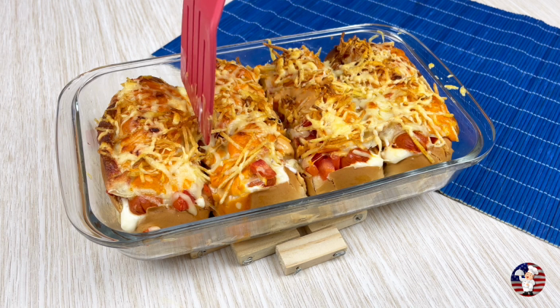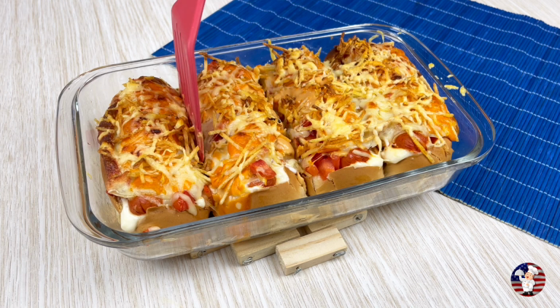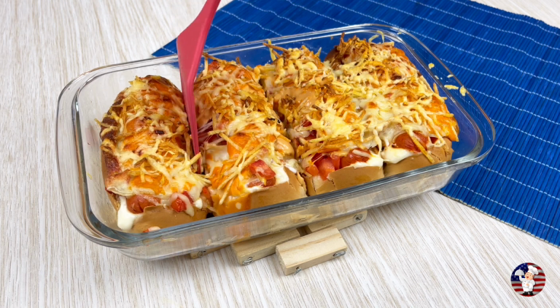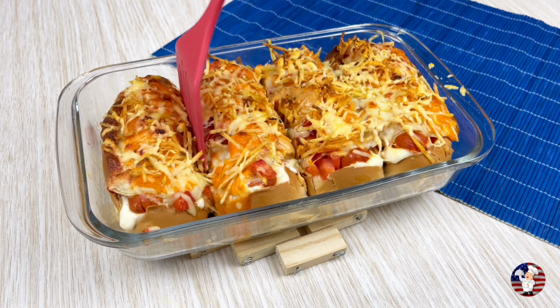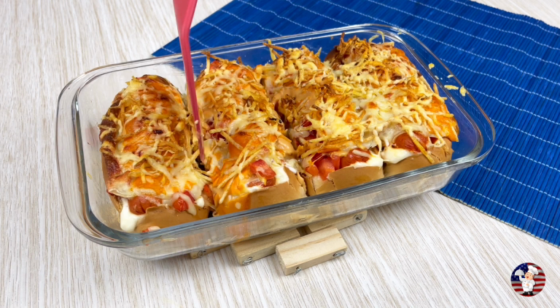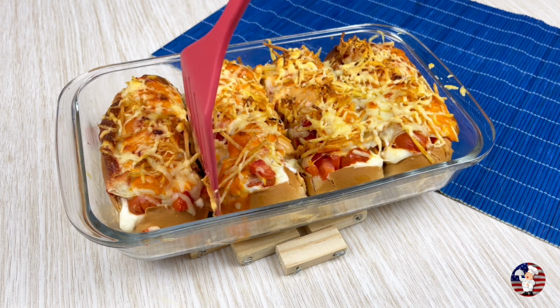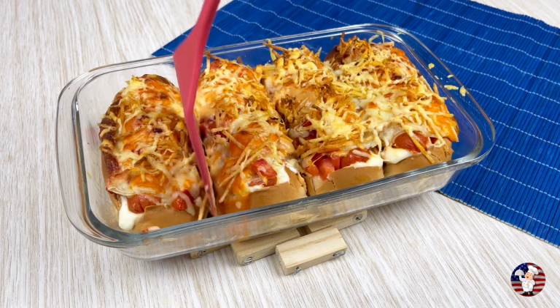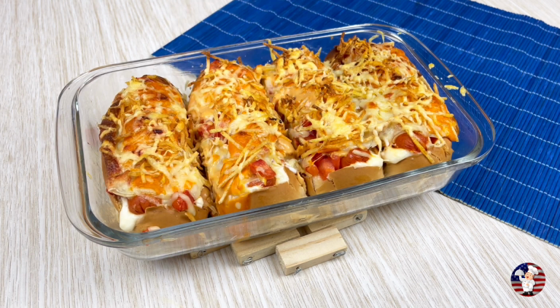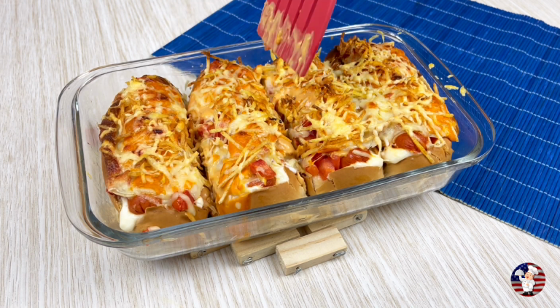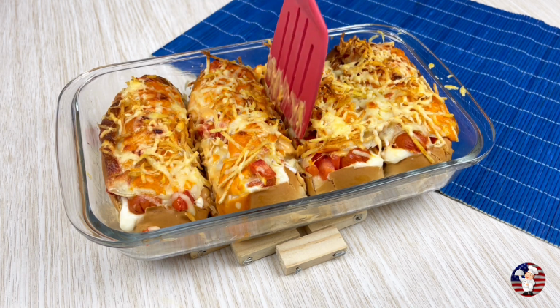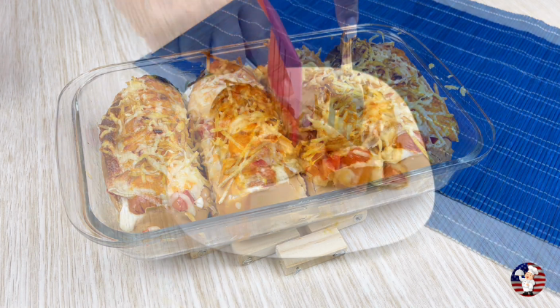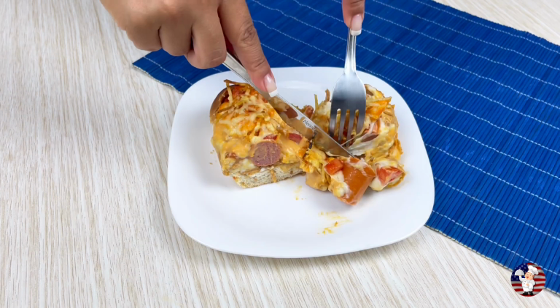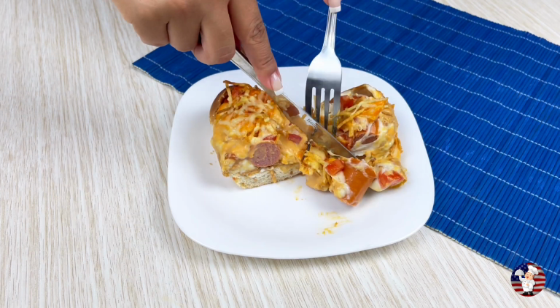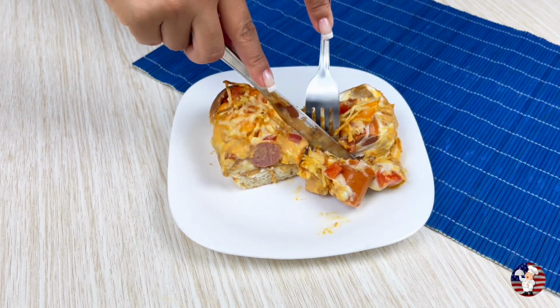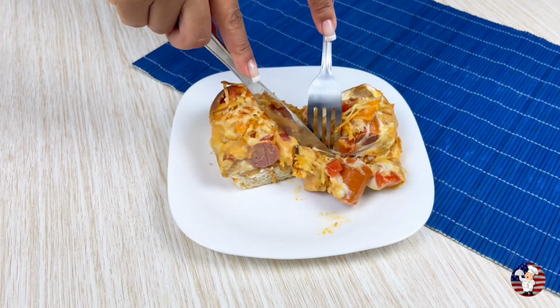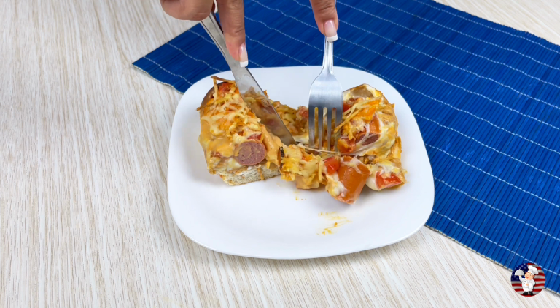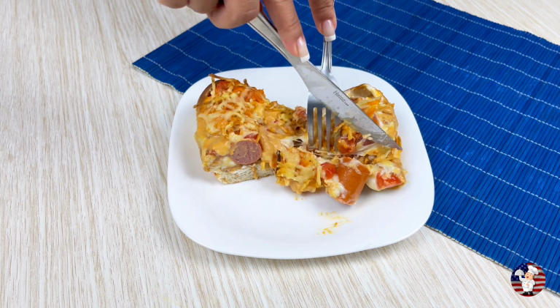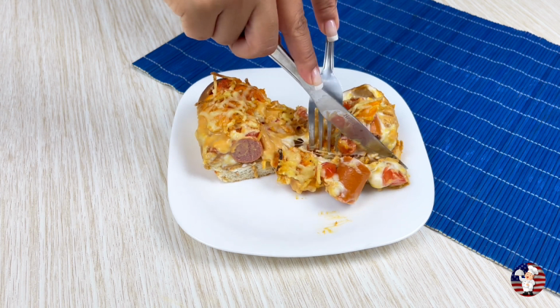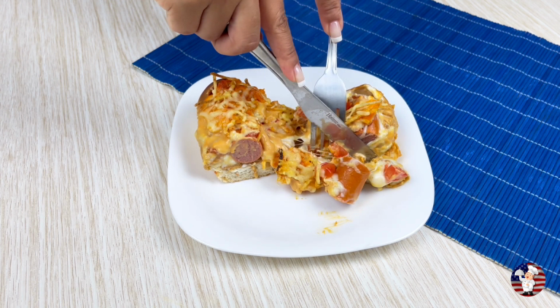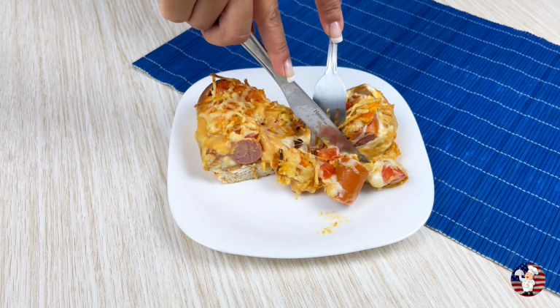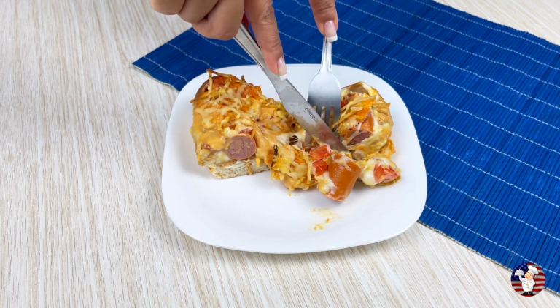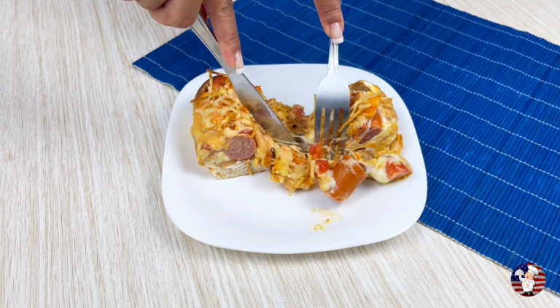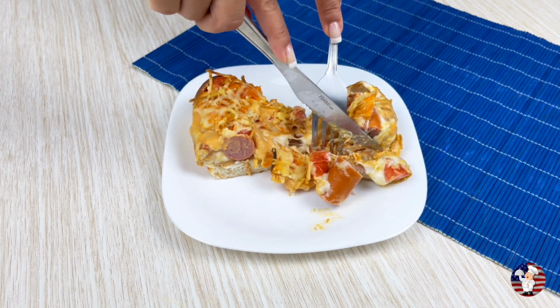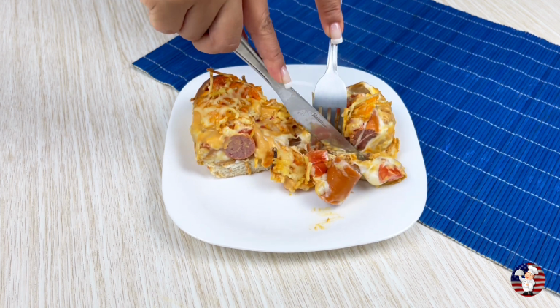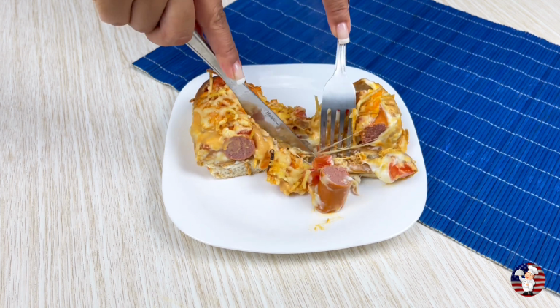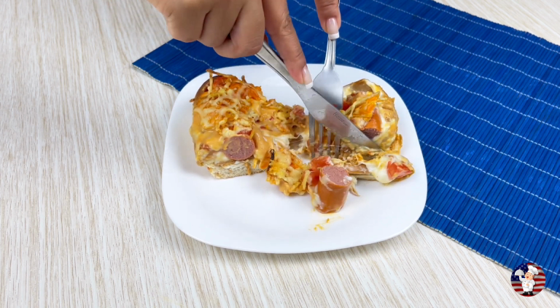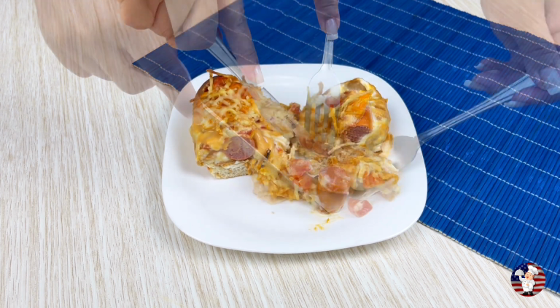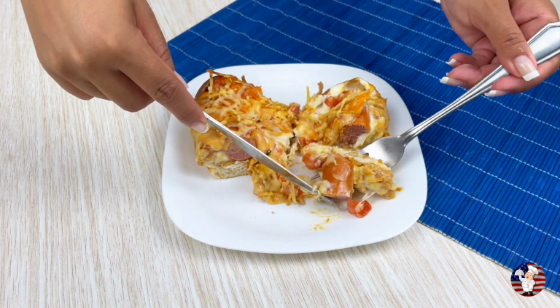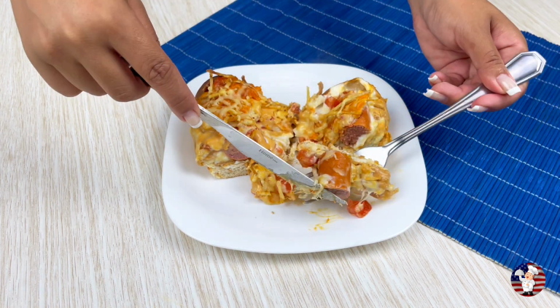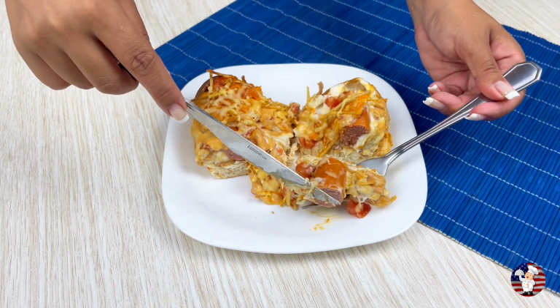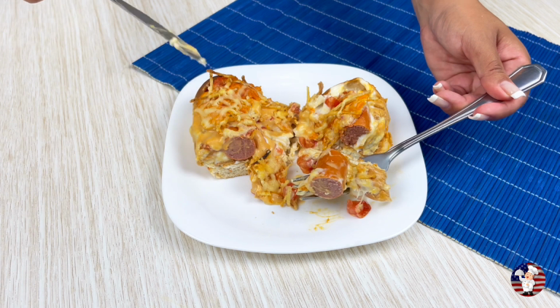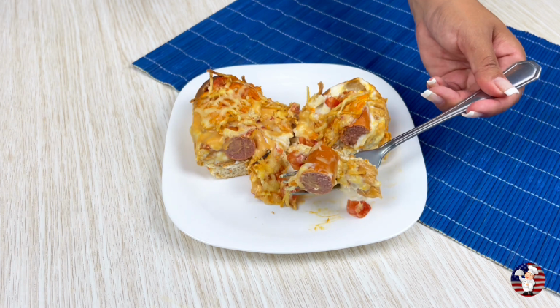You always made hot dogs the wrong way. Come learn how to make a delicious hot dog in a different way that is delicious, super practical and easy.